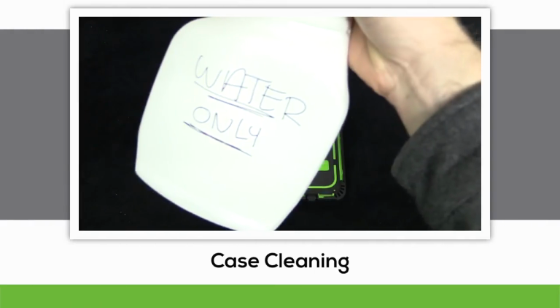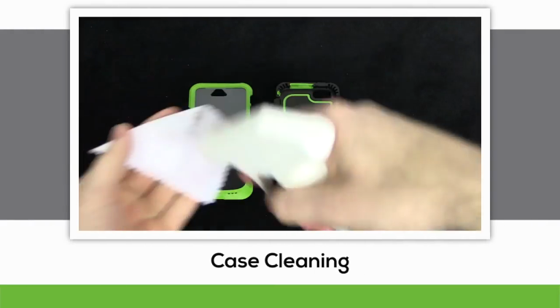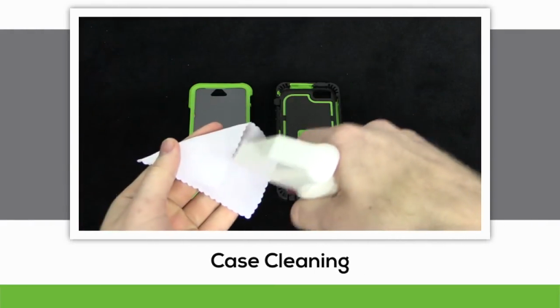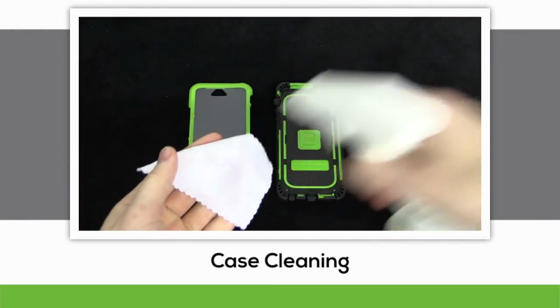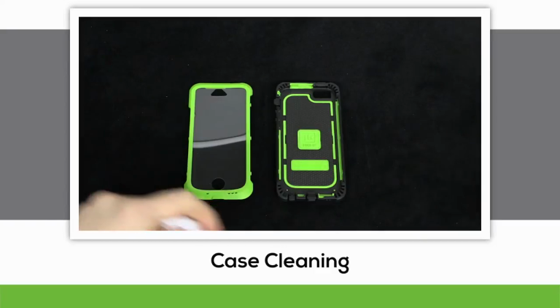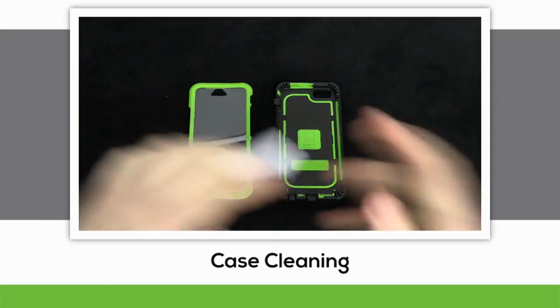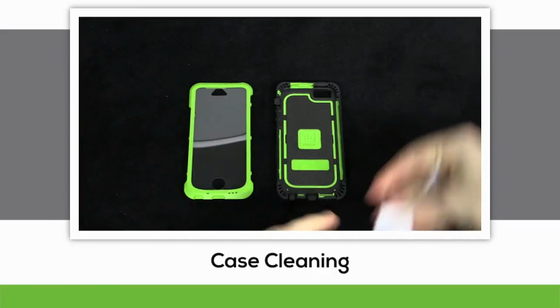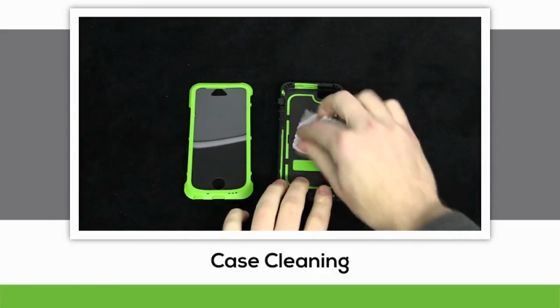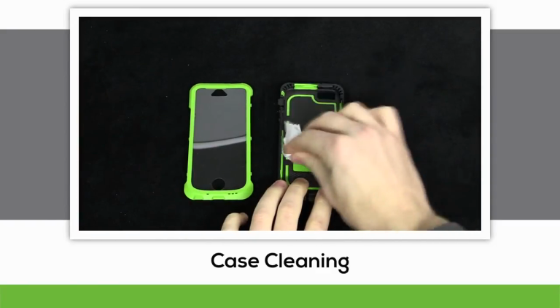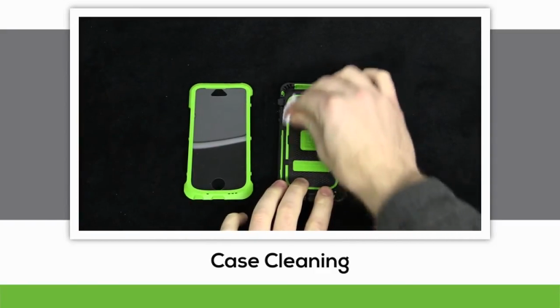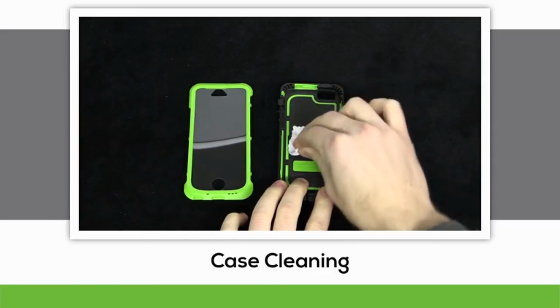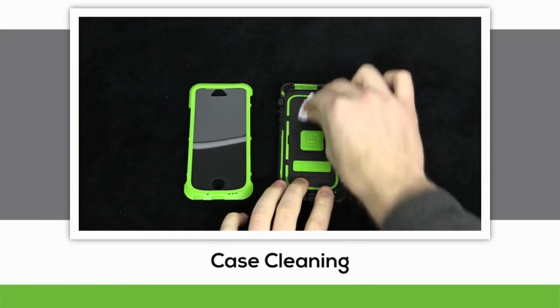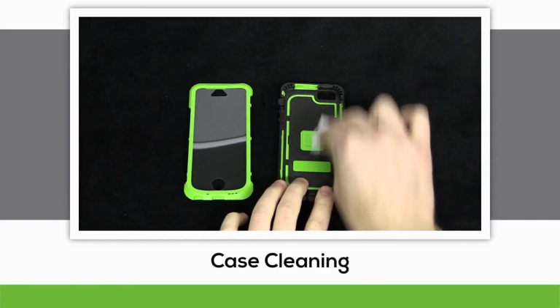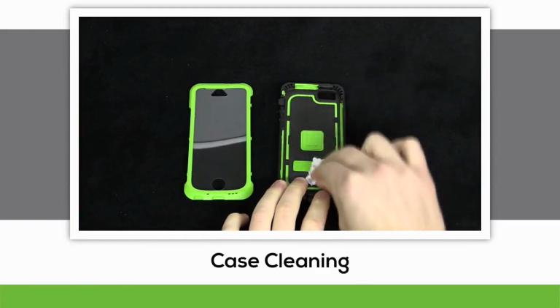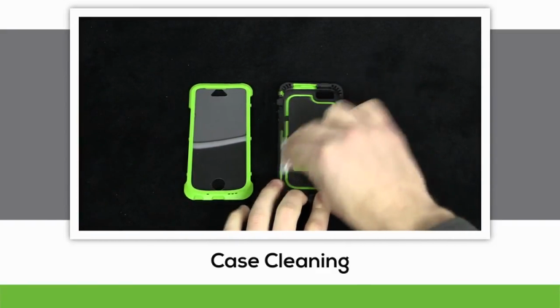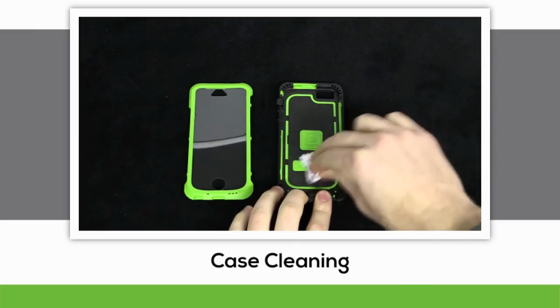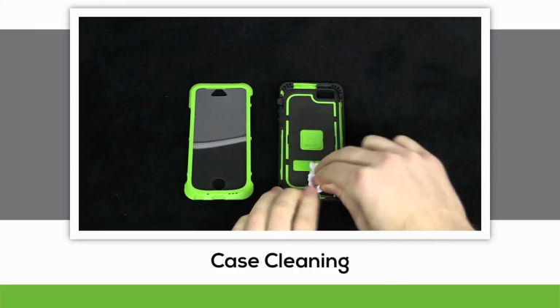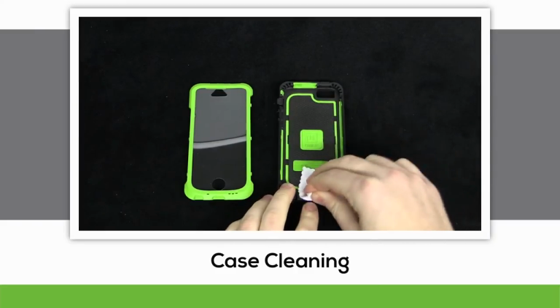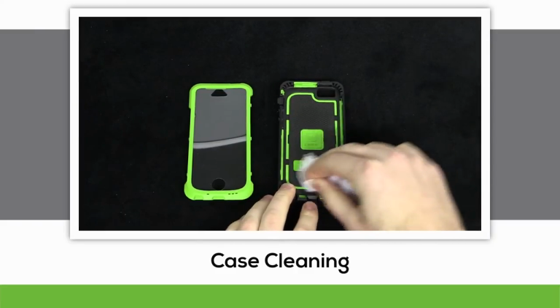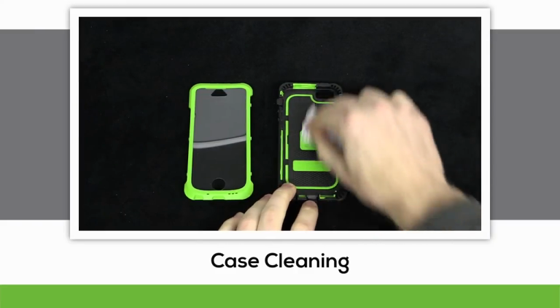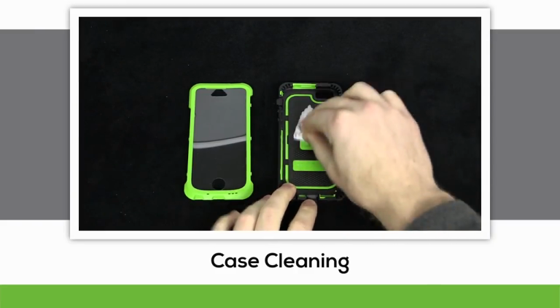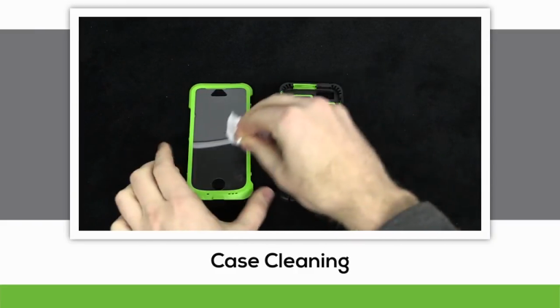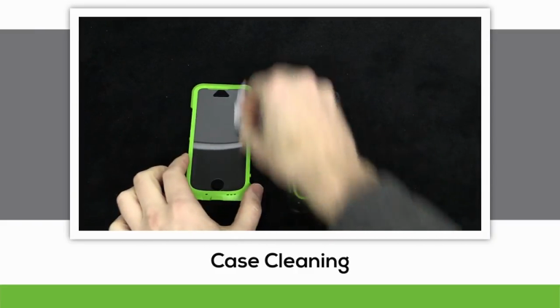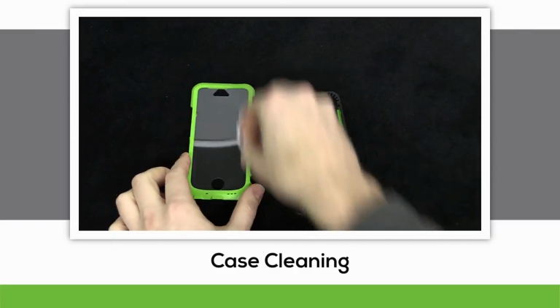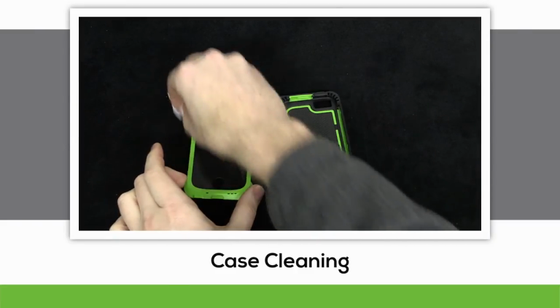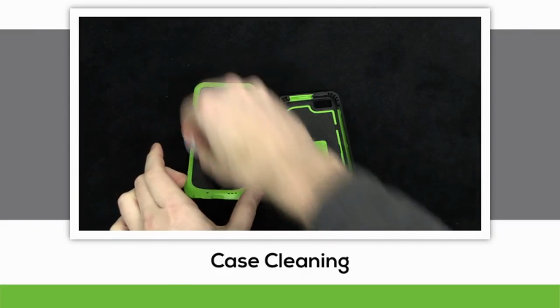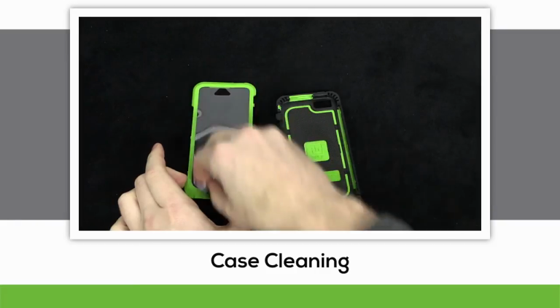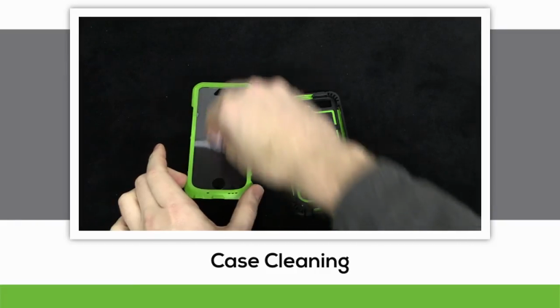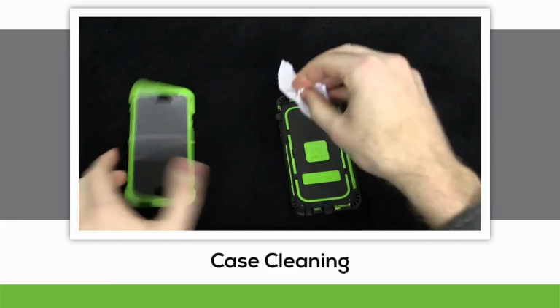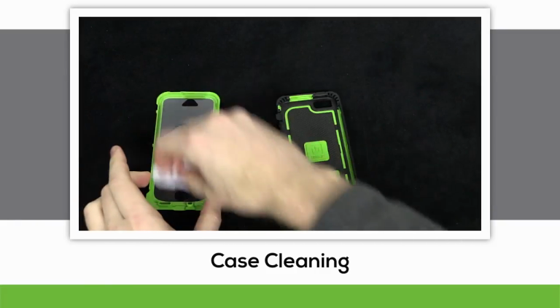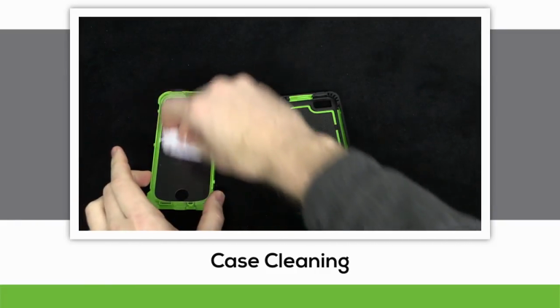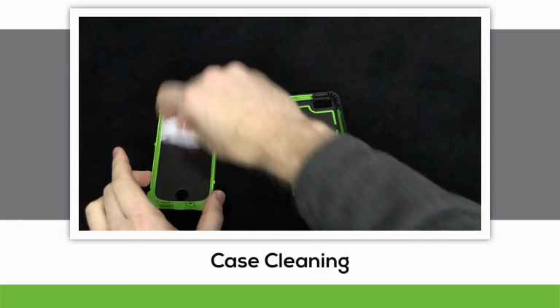If you actually use the case for the crazy stuff that it was designed to resist, it's gonna get dirty. To clean it, get a microfiber cloth a little damp, and wipe along the dirty areas. You could also blow away any kind of dust particles, or get a can of compressed air, like the ones they use to clean out the gaps between keyboard keys.